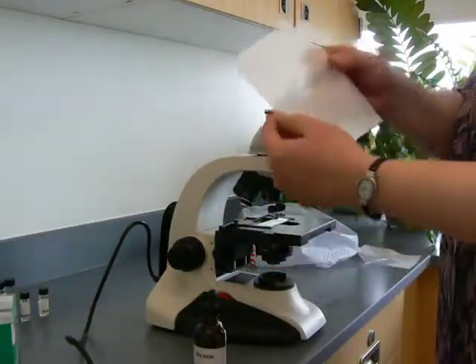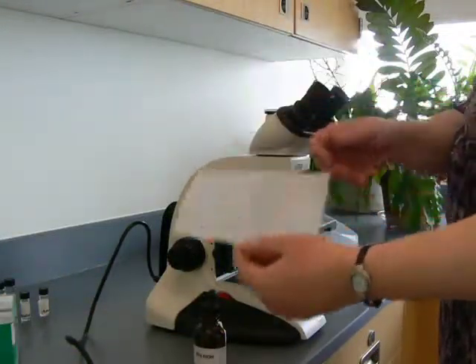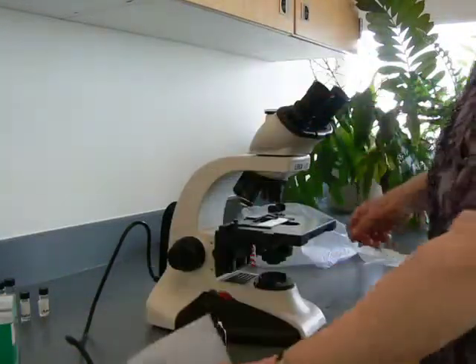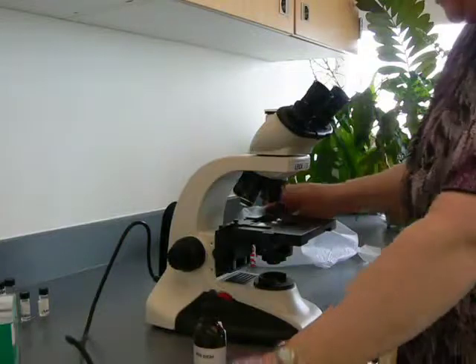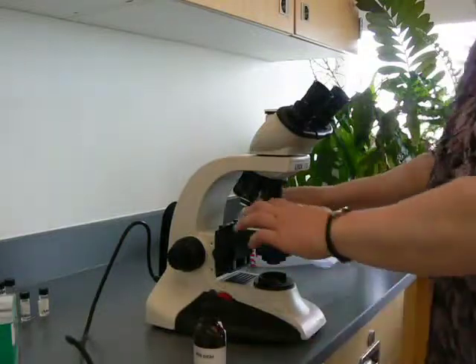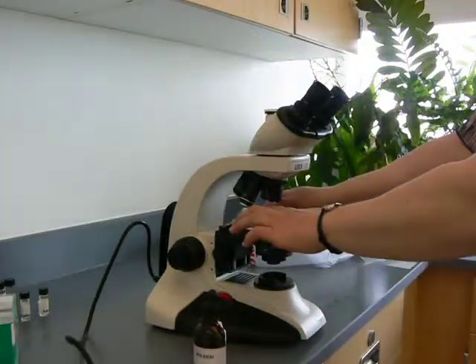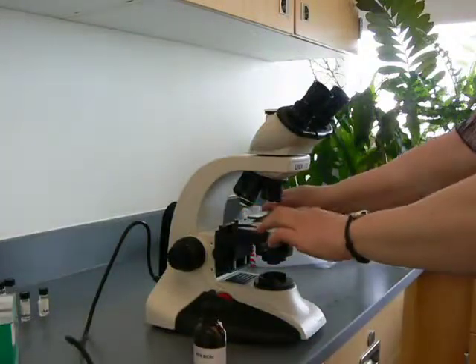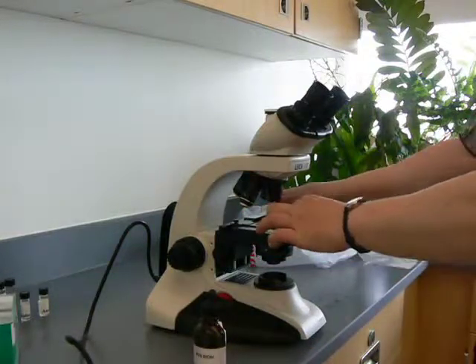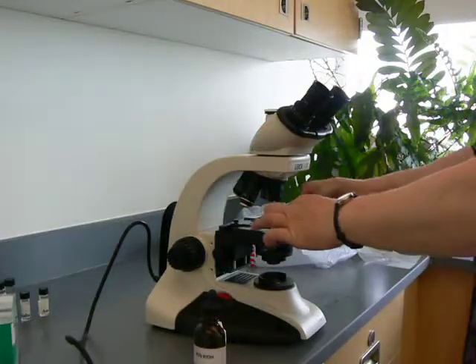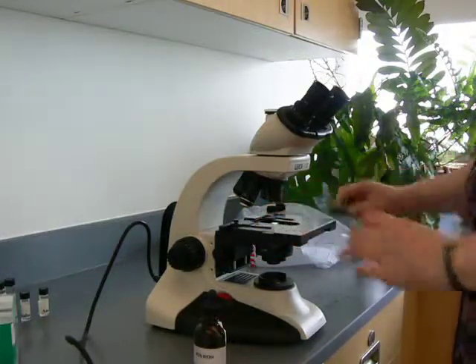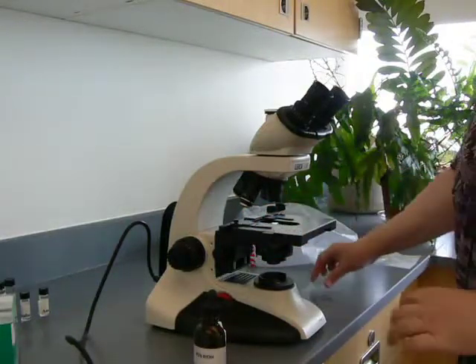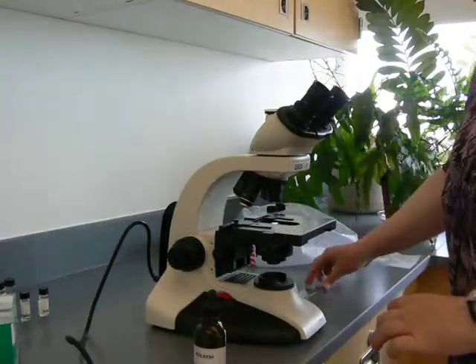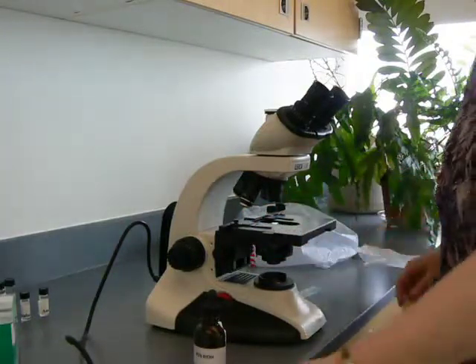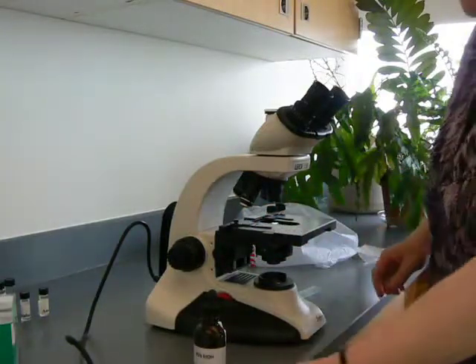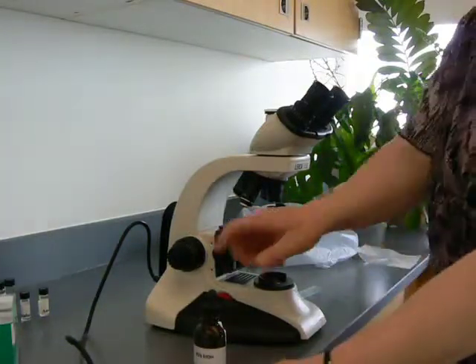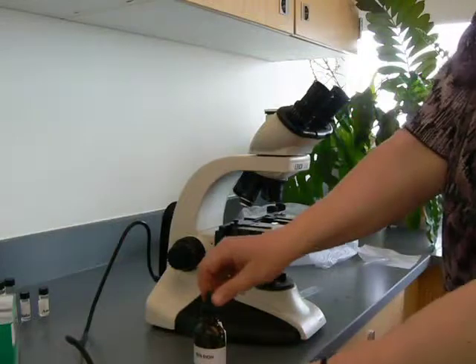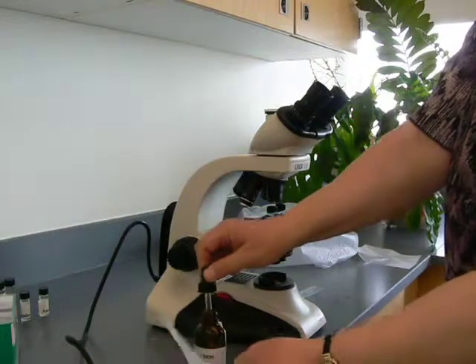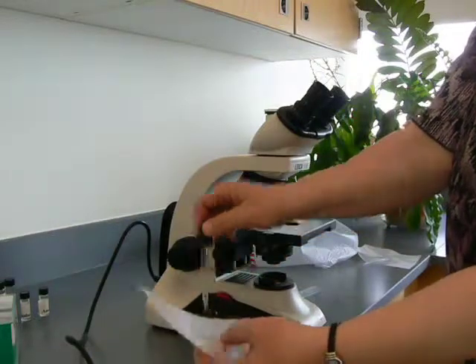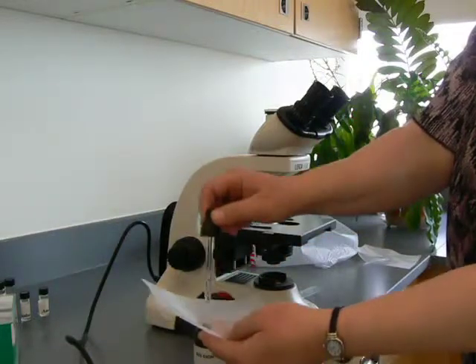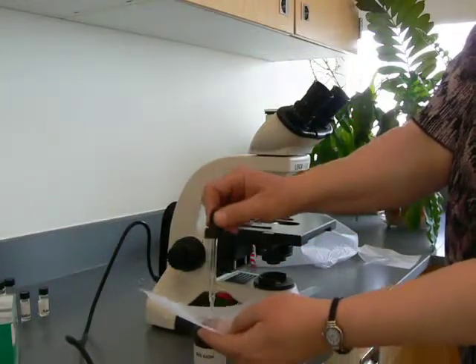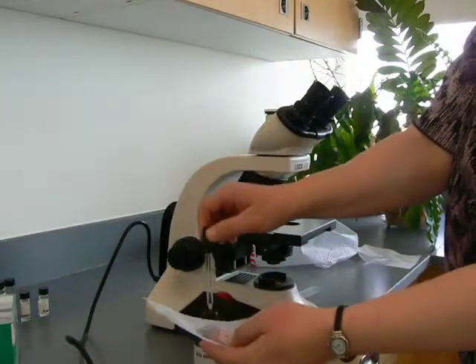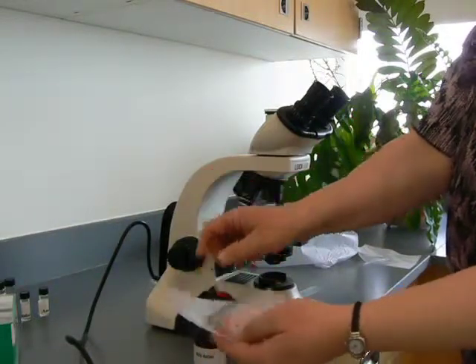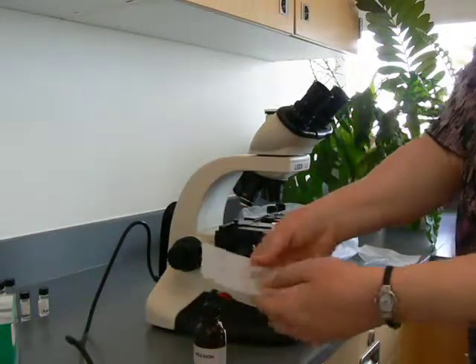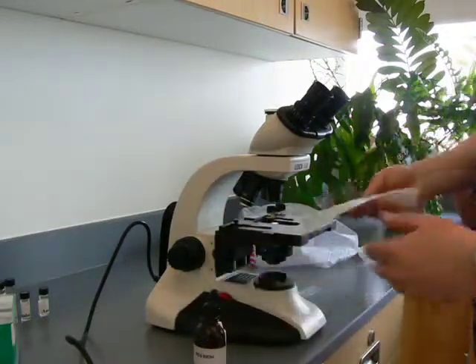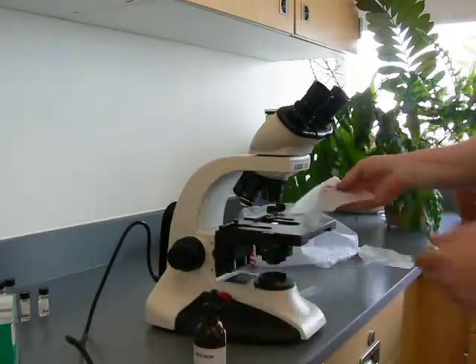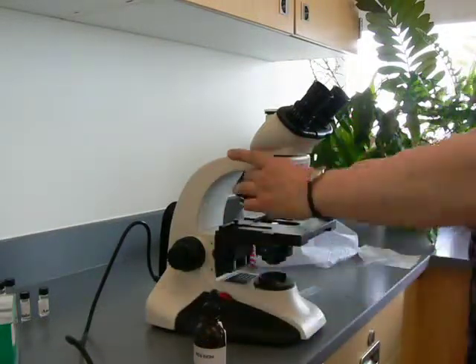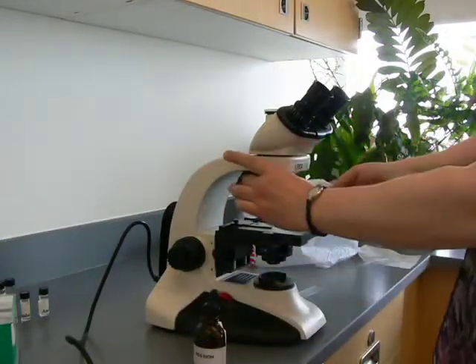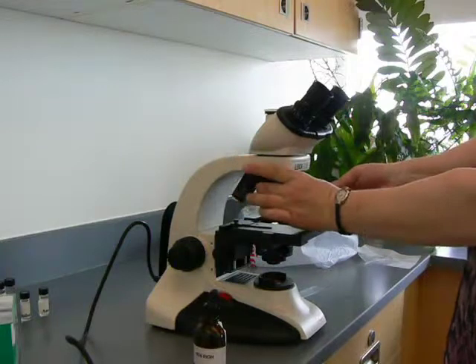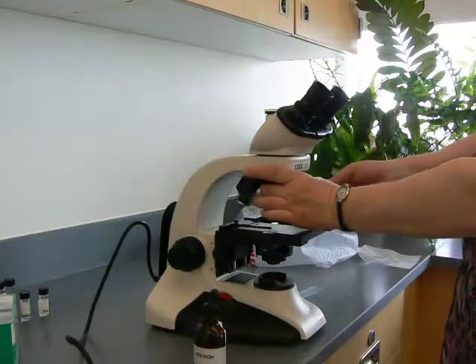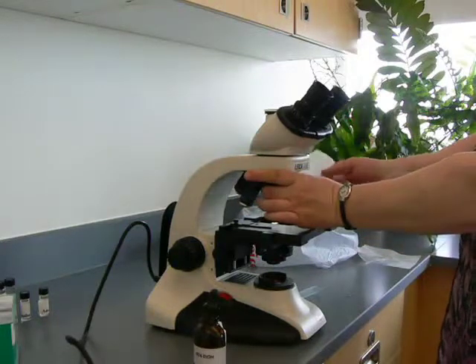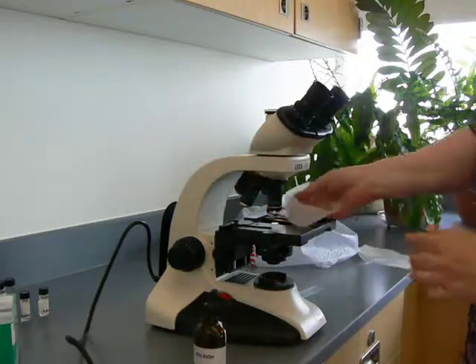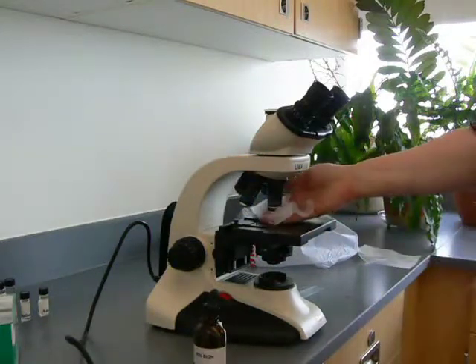They're very expensive. Now you also want to get rid of your slide — you don't want to get oil all over your fingers. Now we put alcohol on our lens paper. It's the all-purpose cleaner. Let's move this back into place.